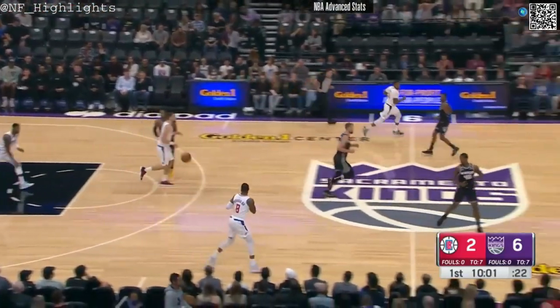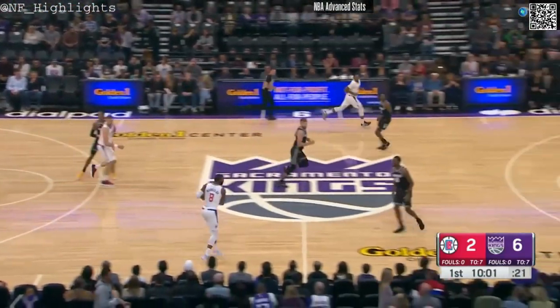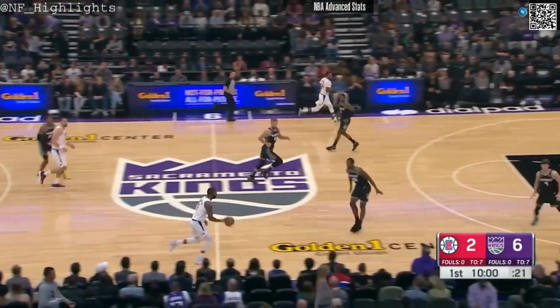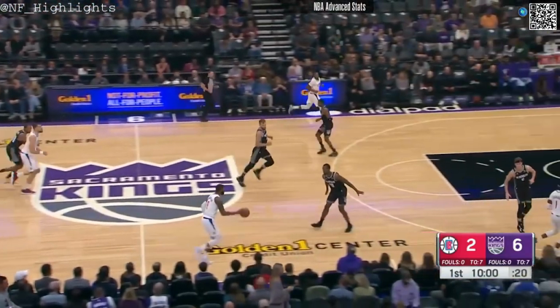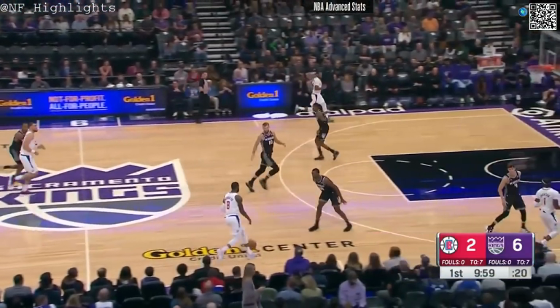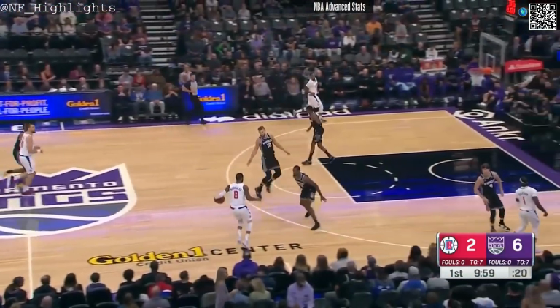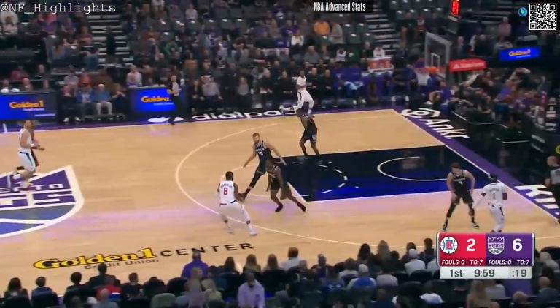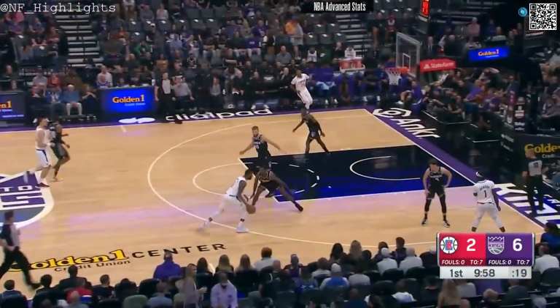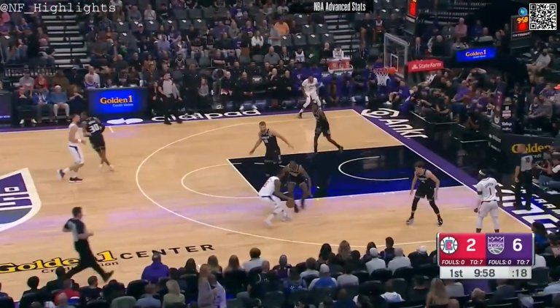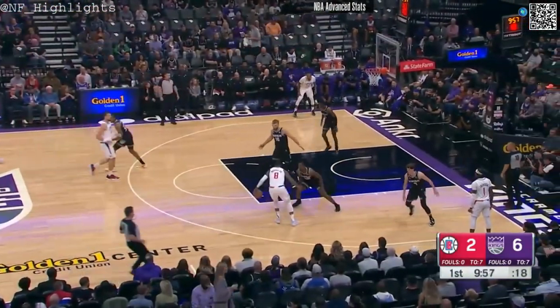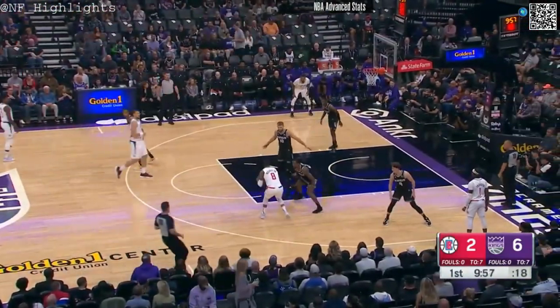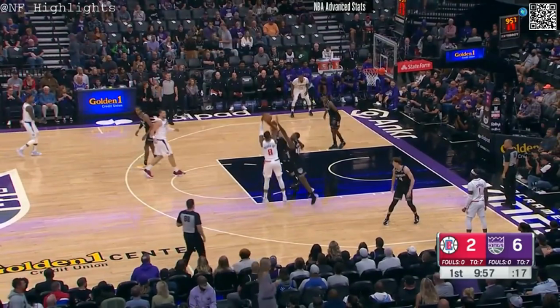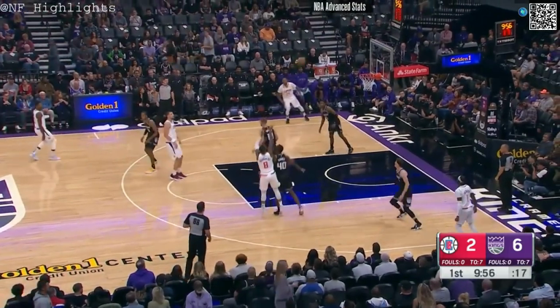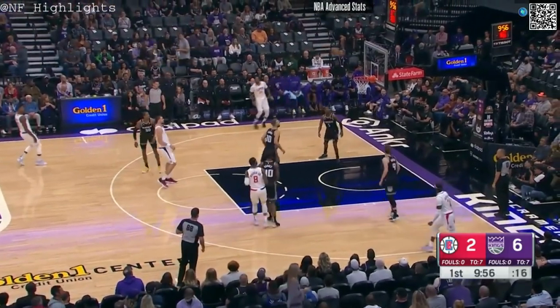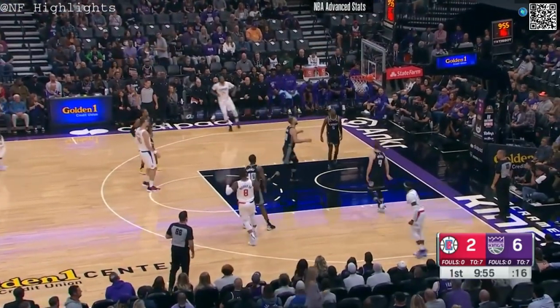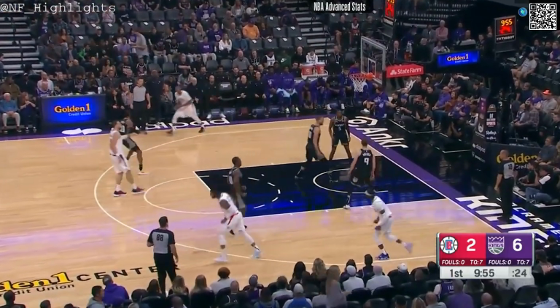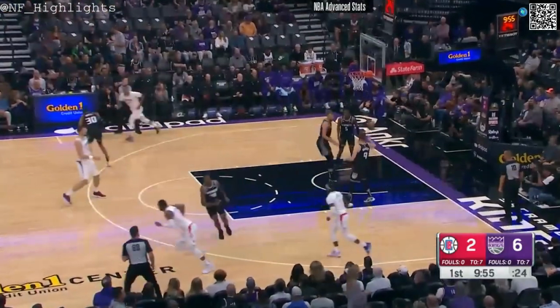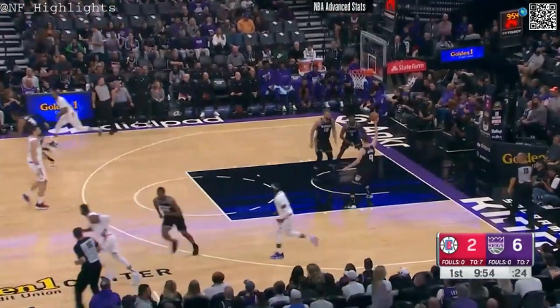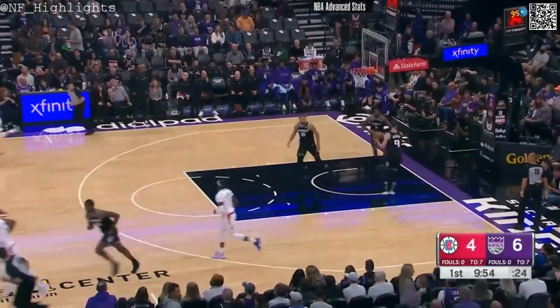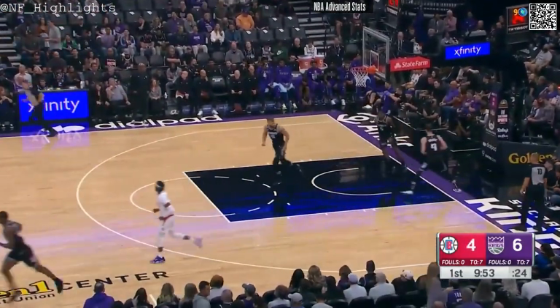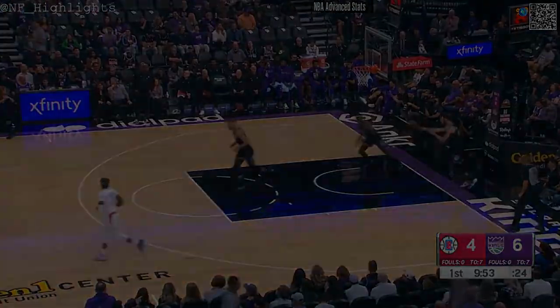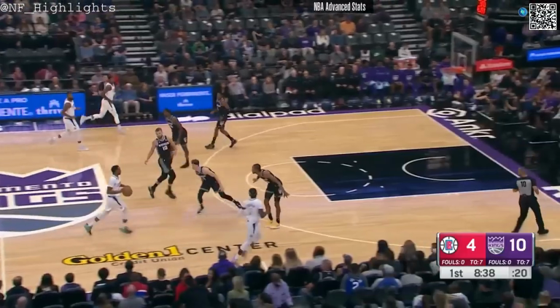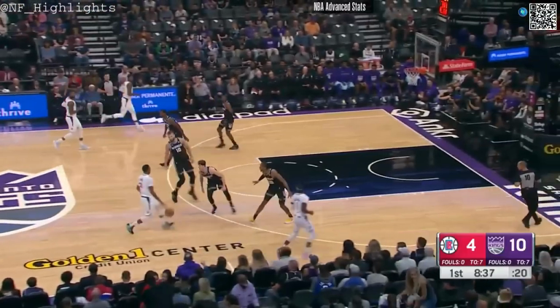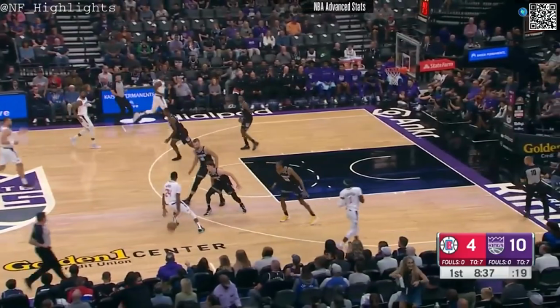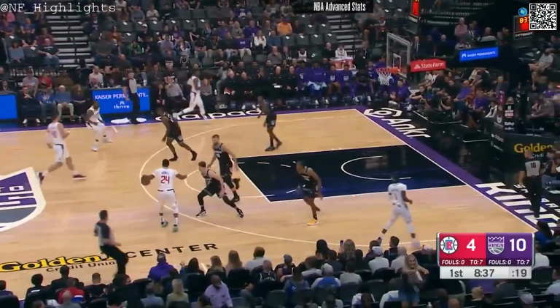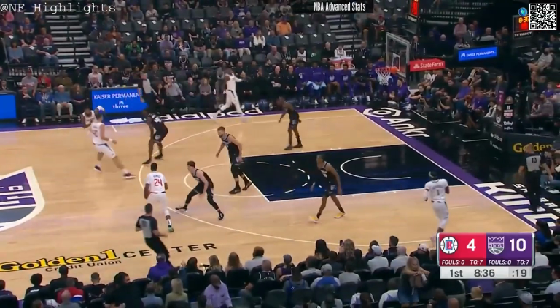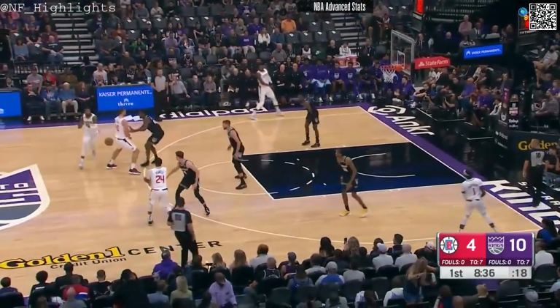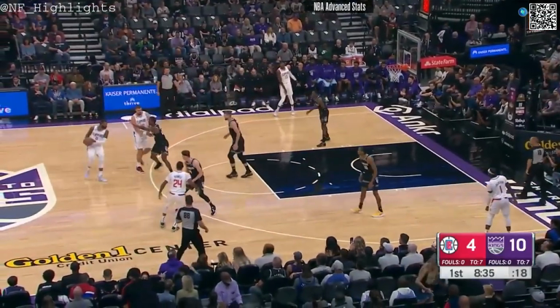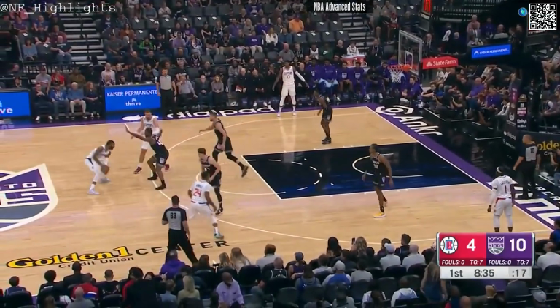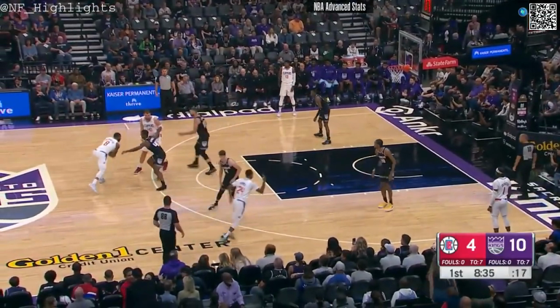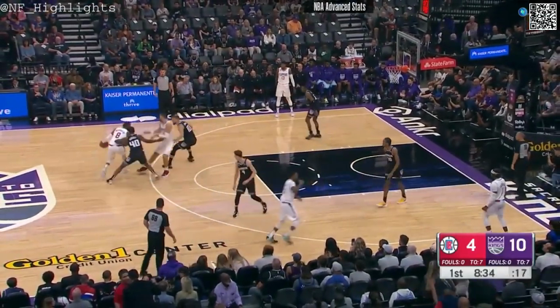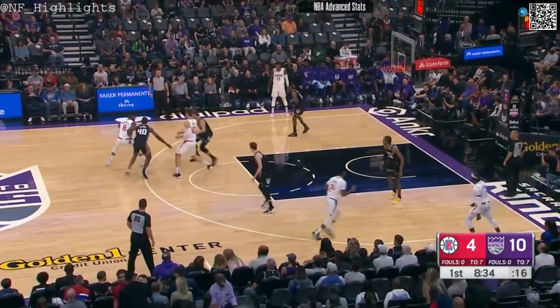Lacking the movement though. It looks much better than it did in the first quarter on opening night. Marcus Morris Senior — Kings with eight shot attempts, five of them from behind the arc.